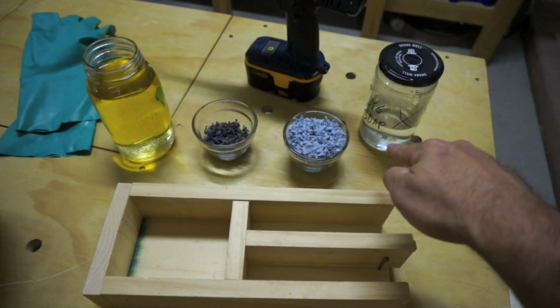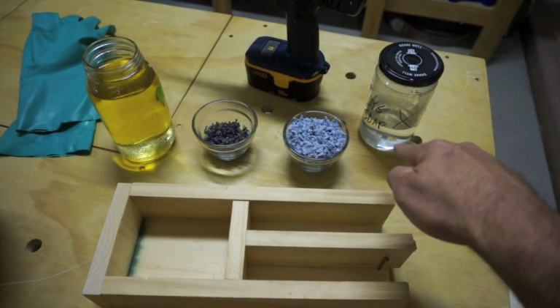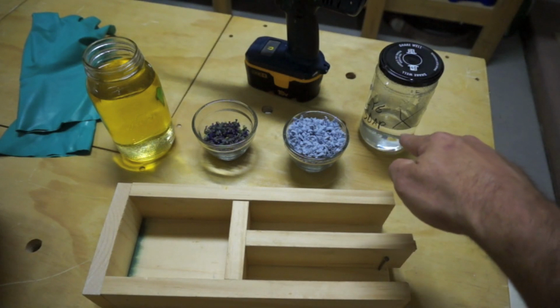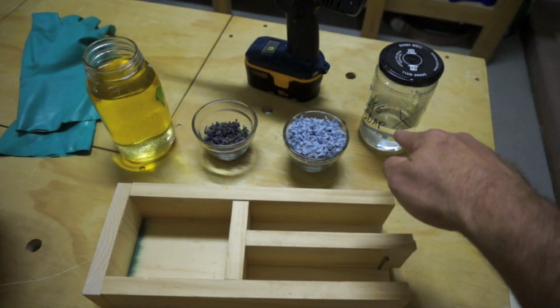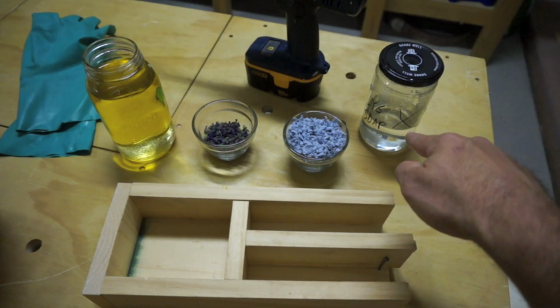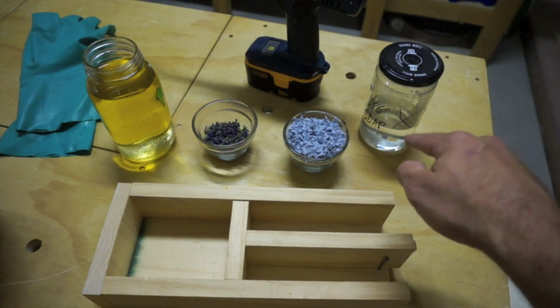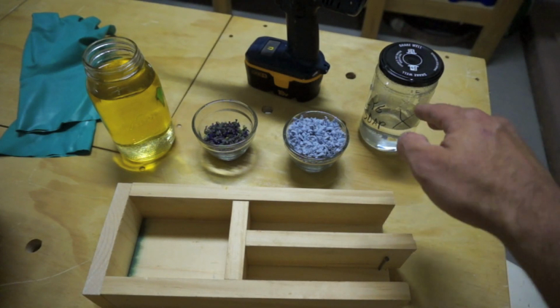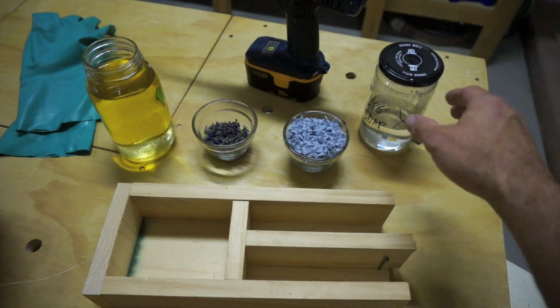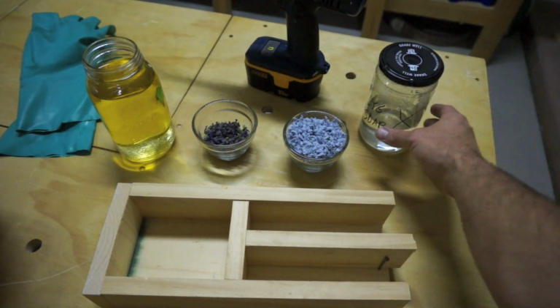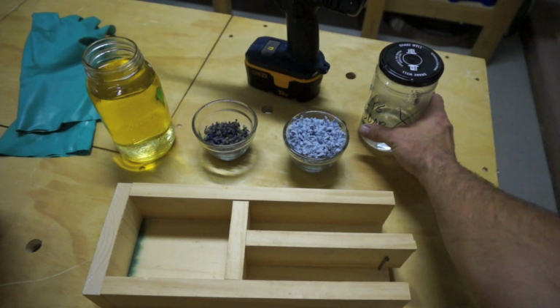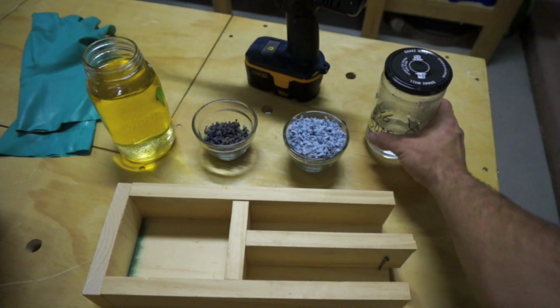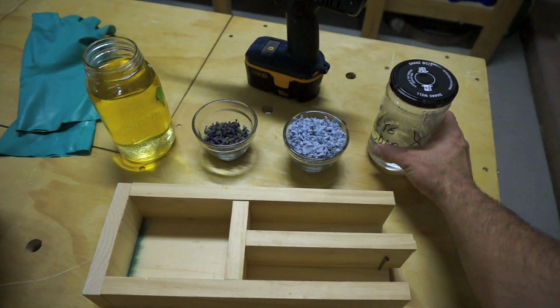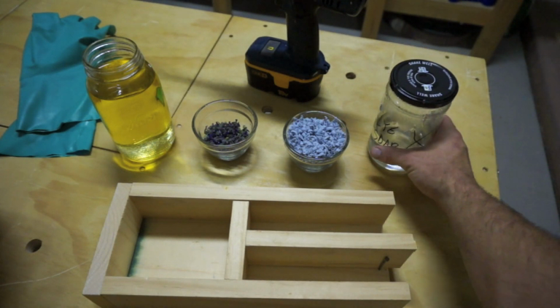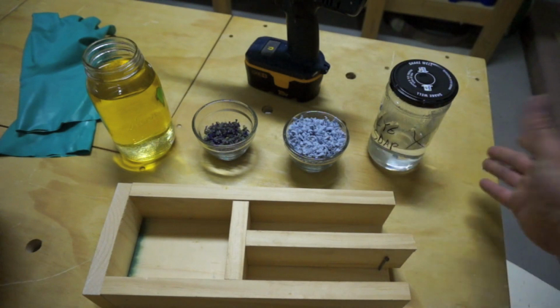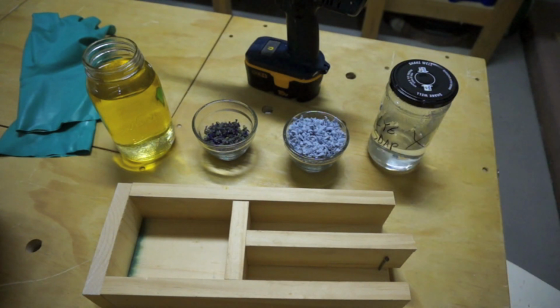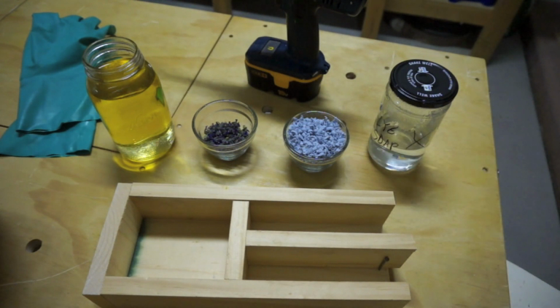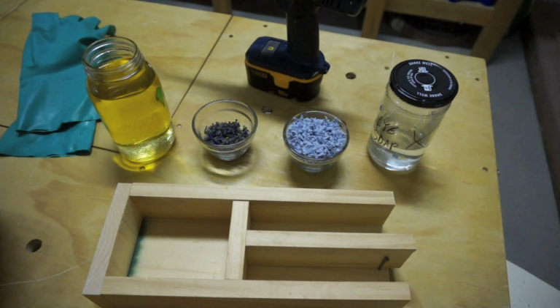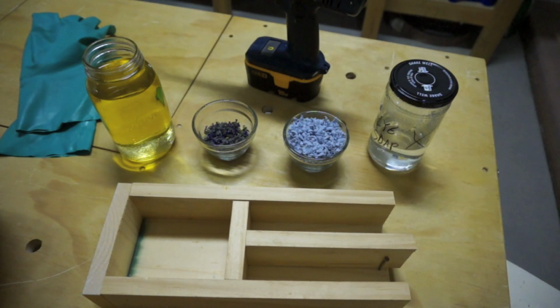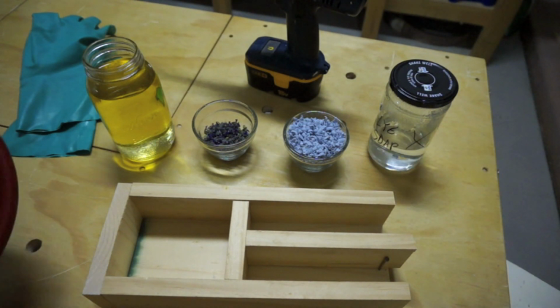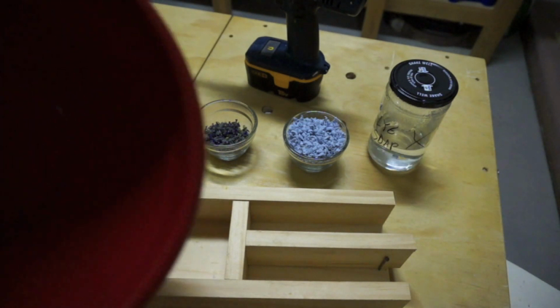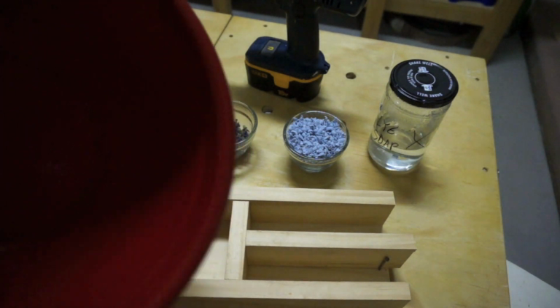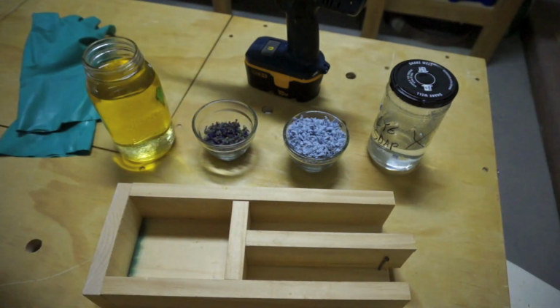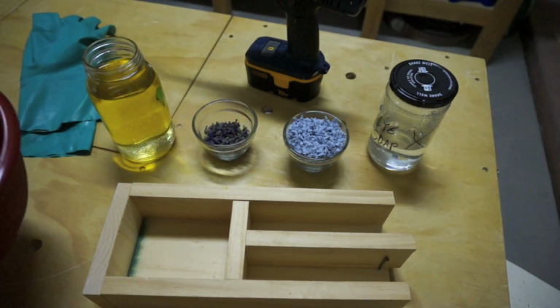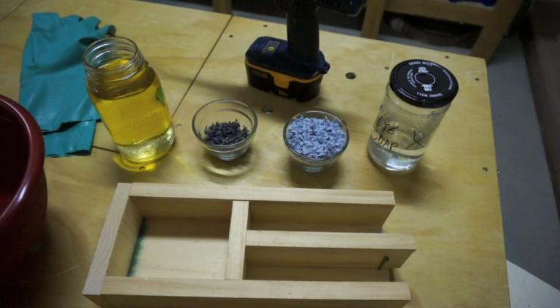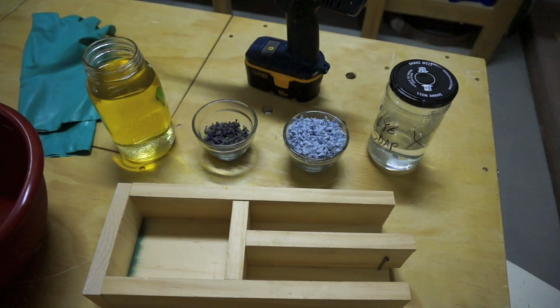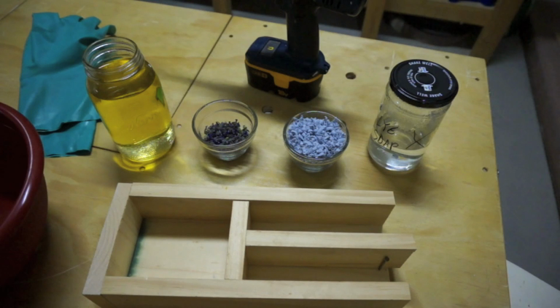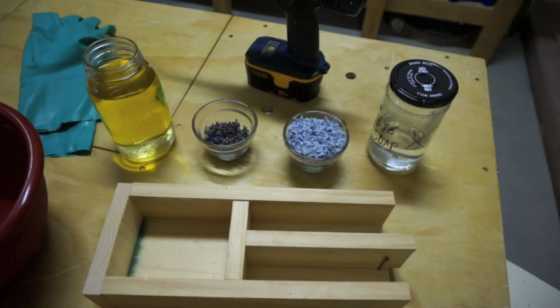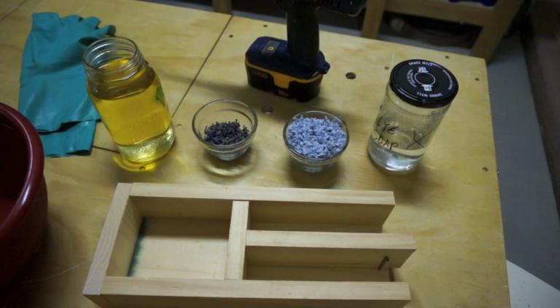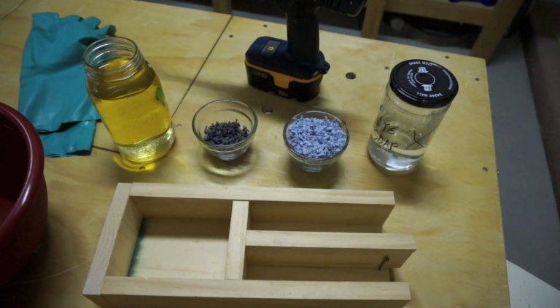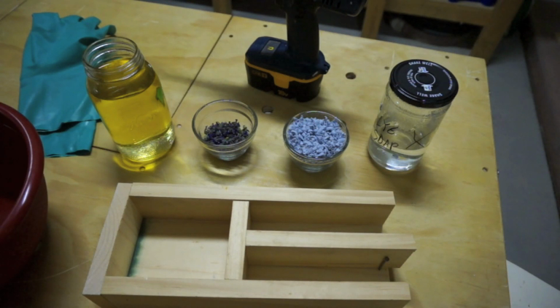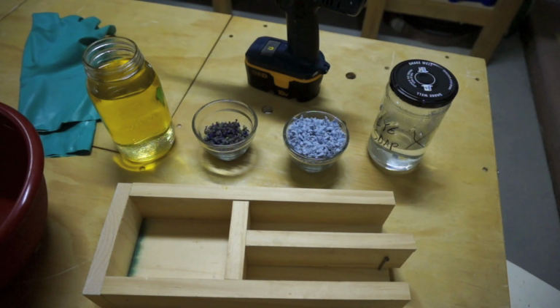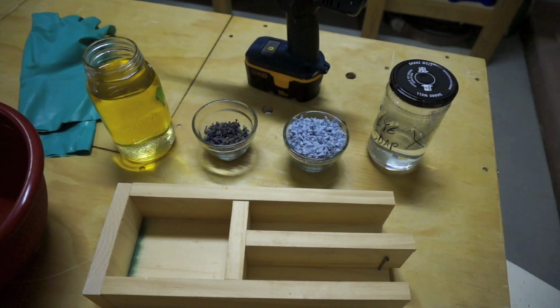The lye solution has already been mixed and has cooled down to about 100 degrees. I've got my safety gloves and my mixing bowl, so let's get to it and start mixing this stuff up.